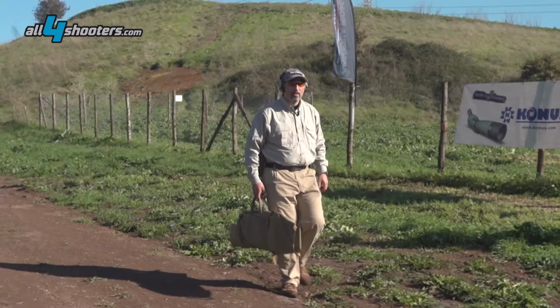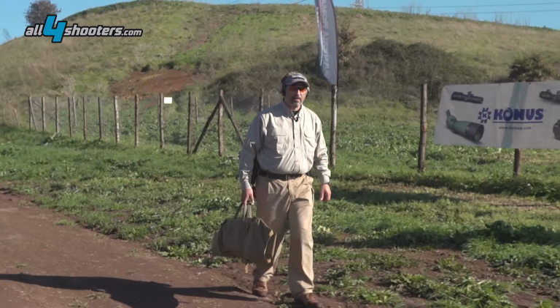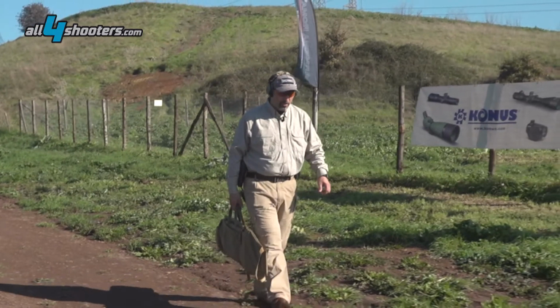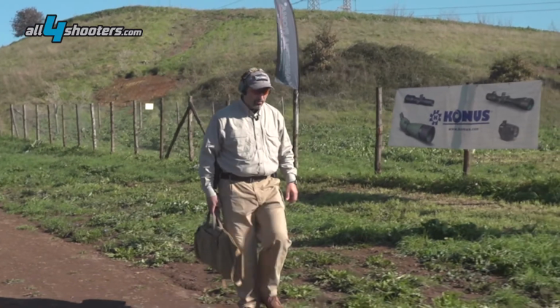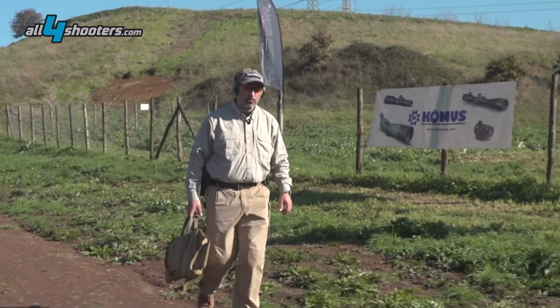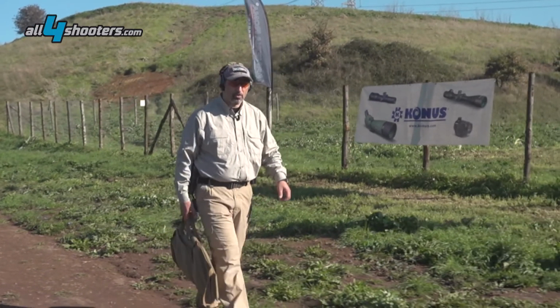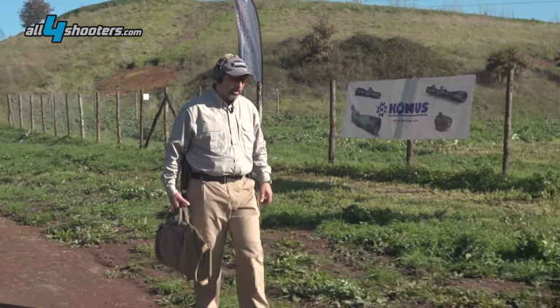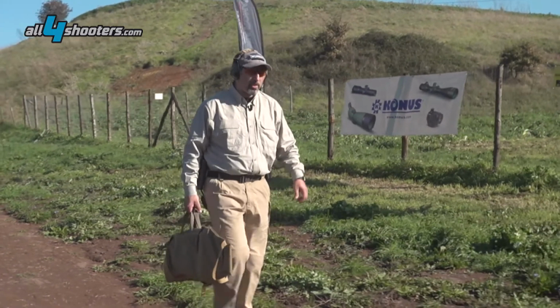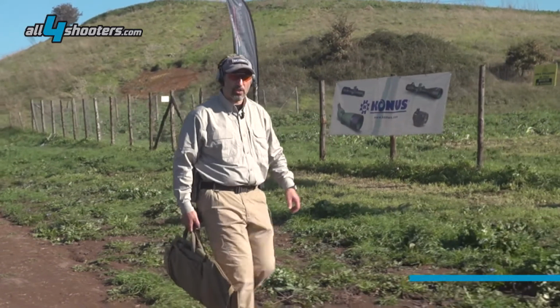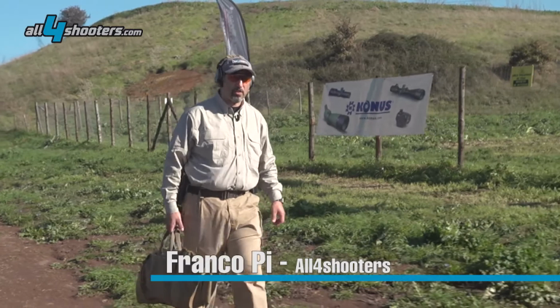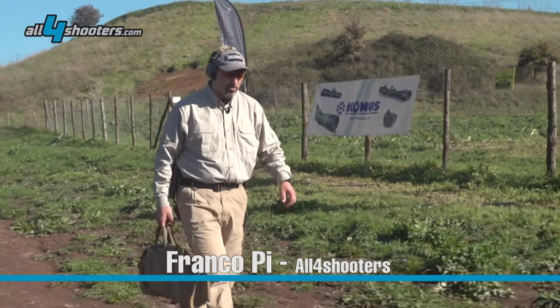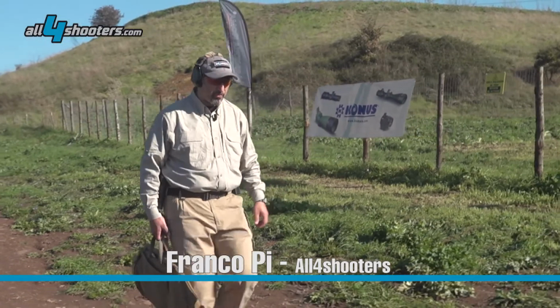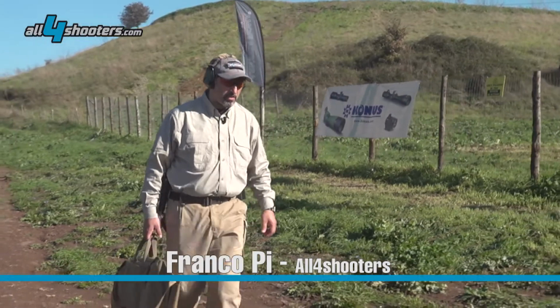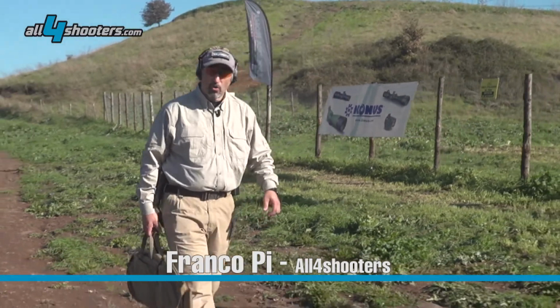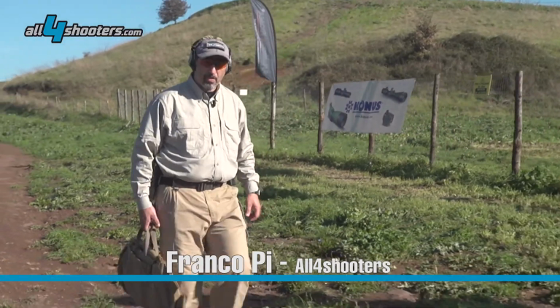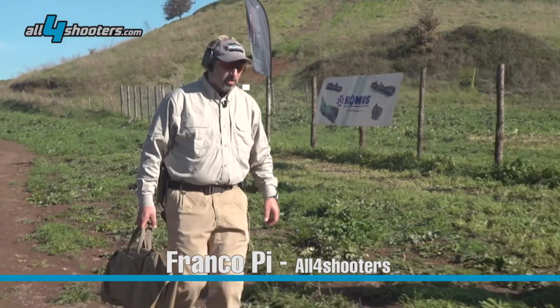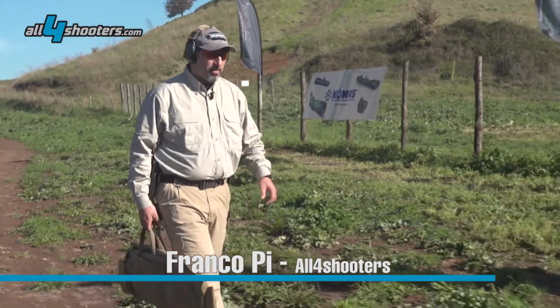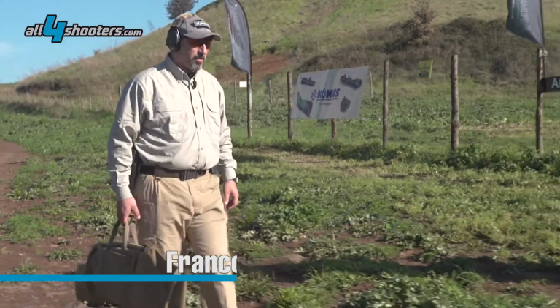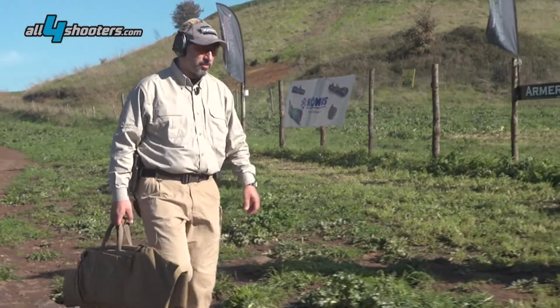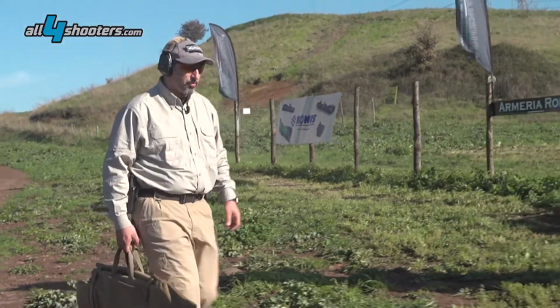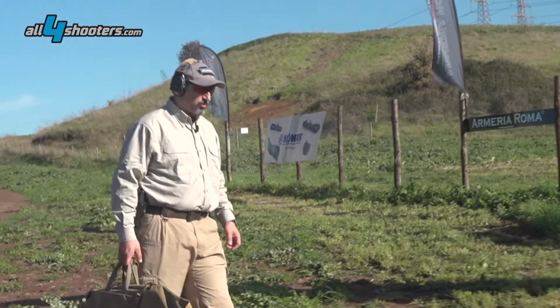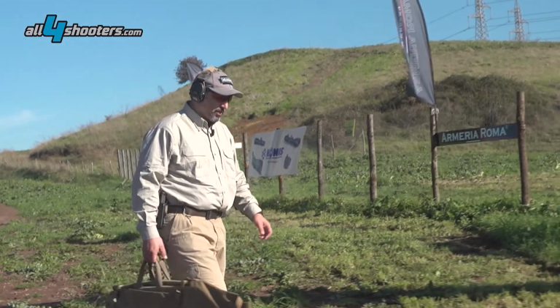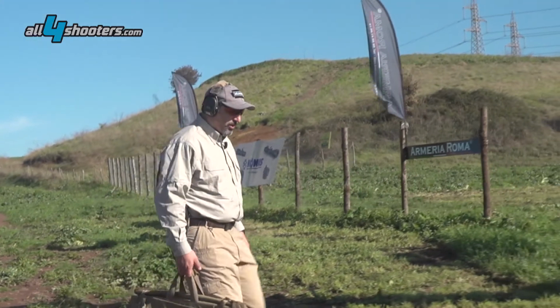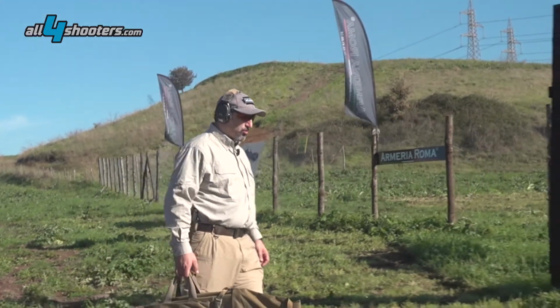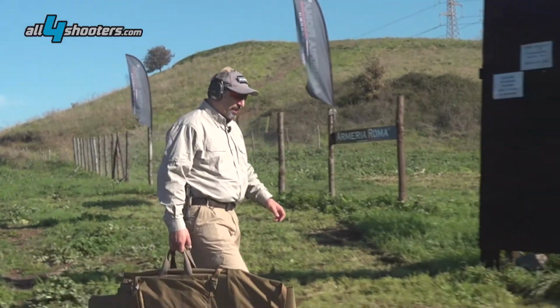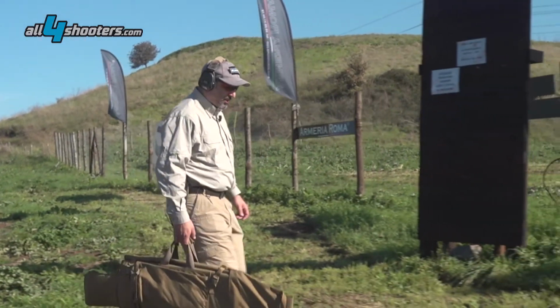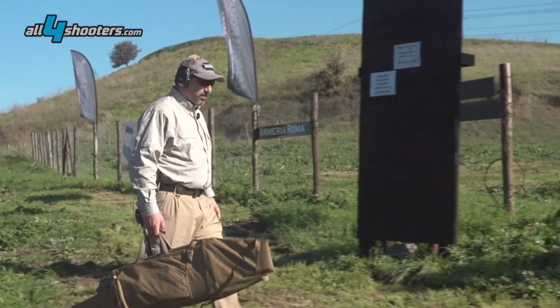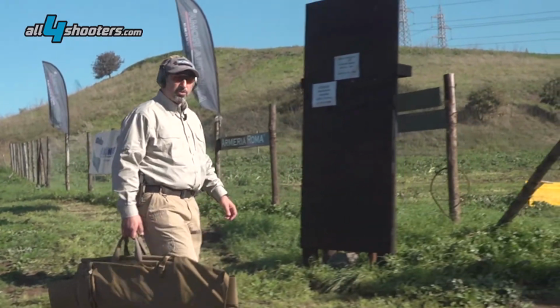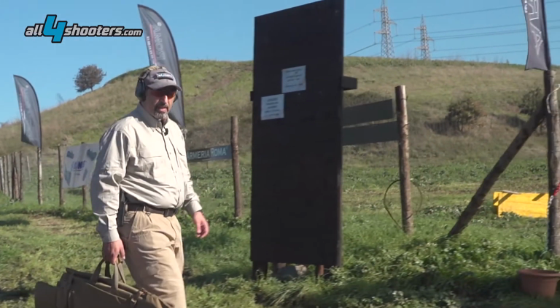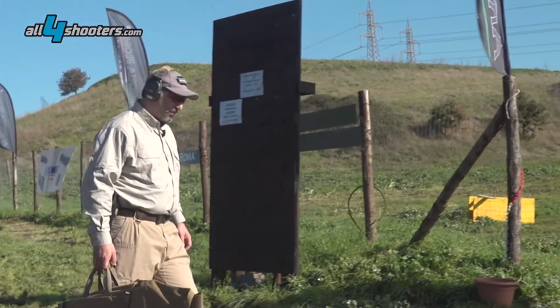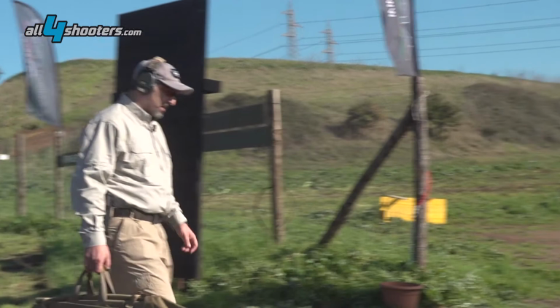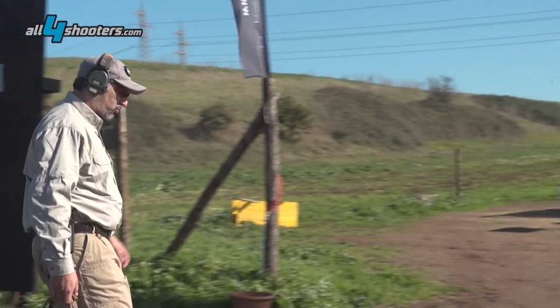Hi, I'm Franco P from Home4Shooters. We're here at the long range shooting range of Rome. They have distances up to 500 yards. We're here to test the Pulsar XP50 Trail.